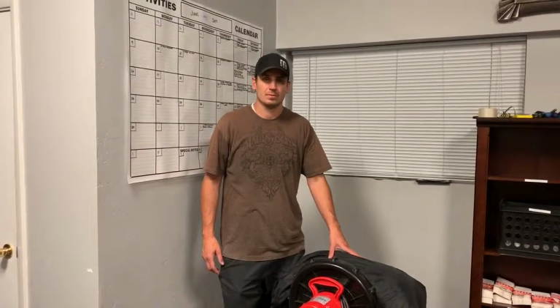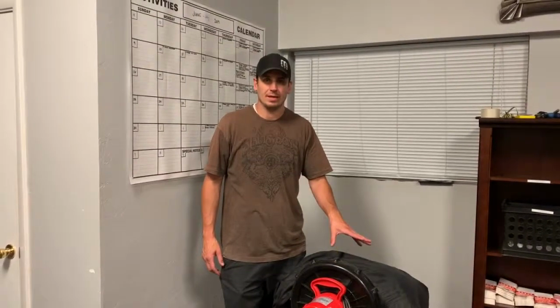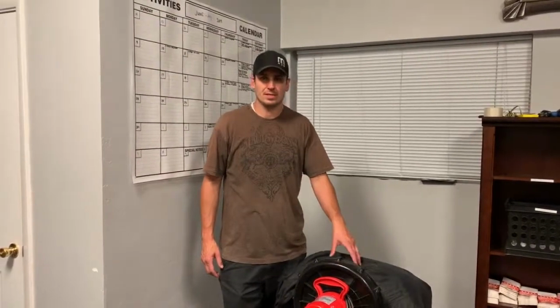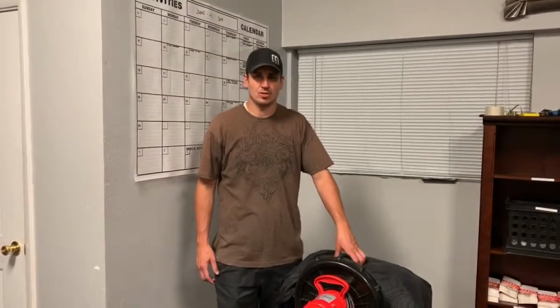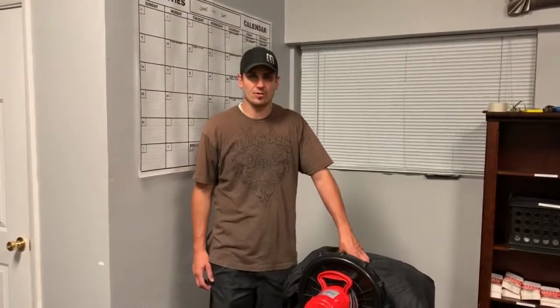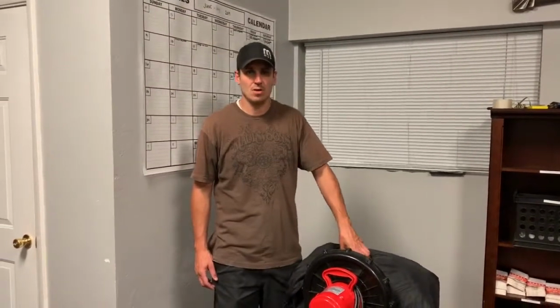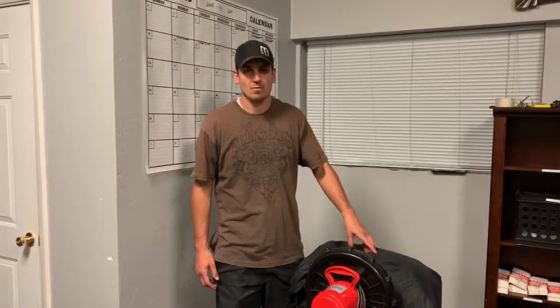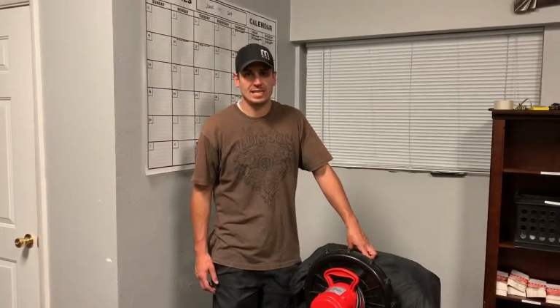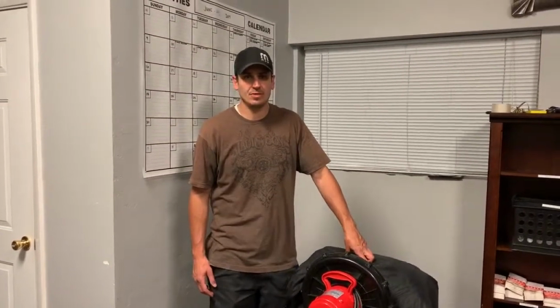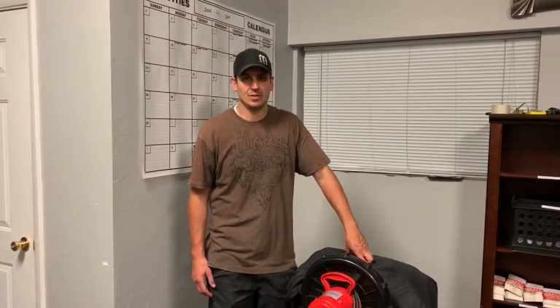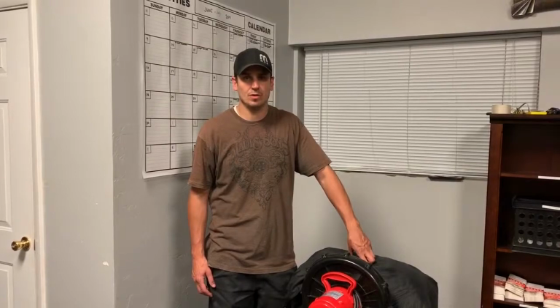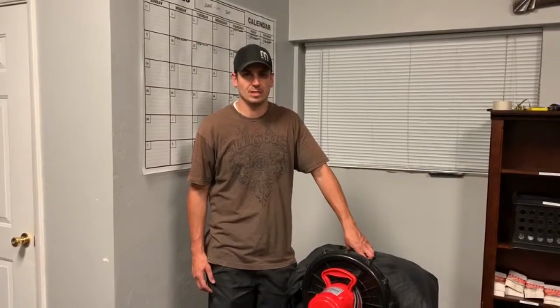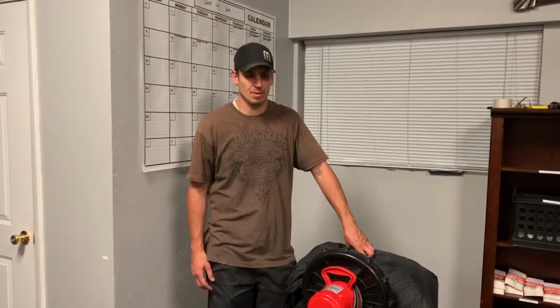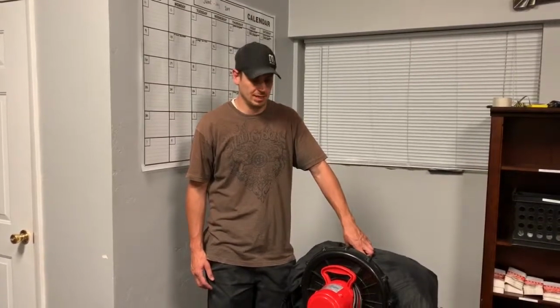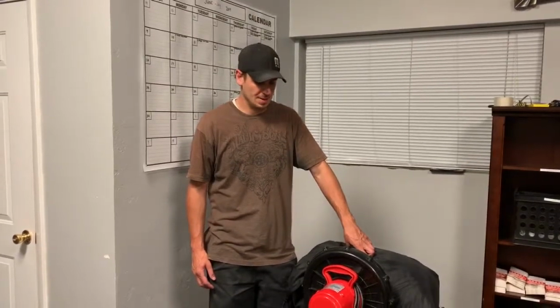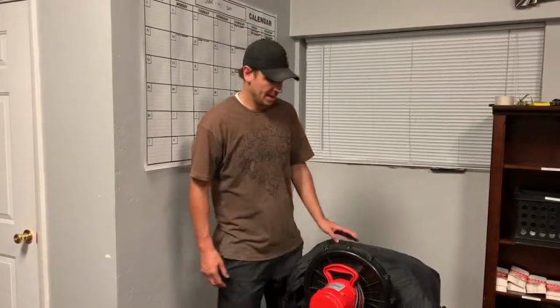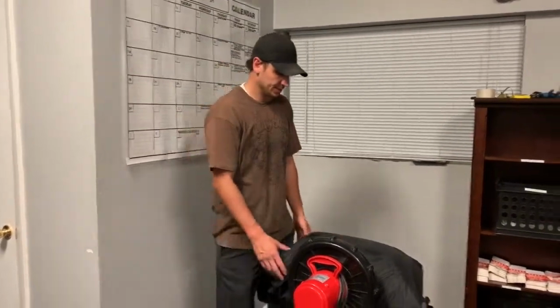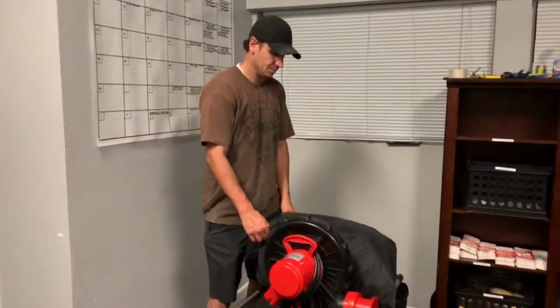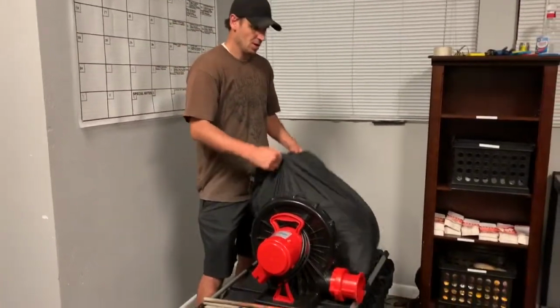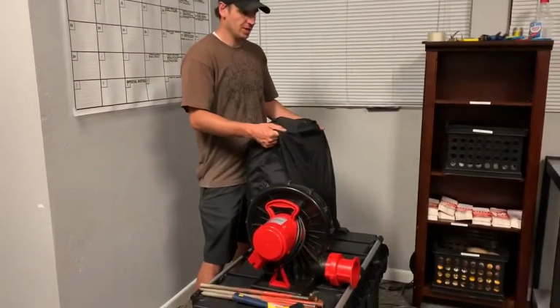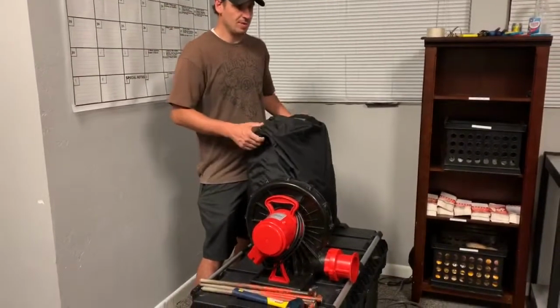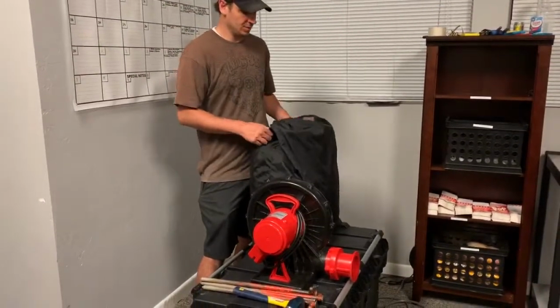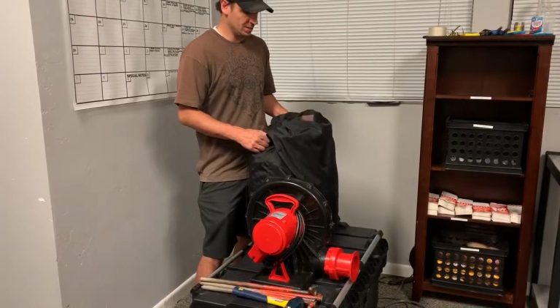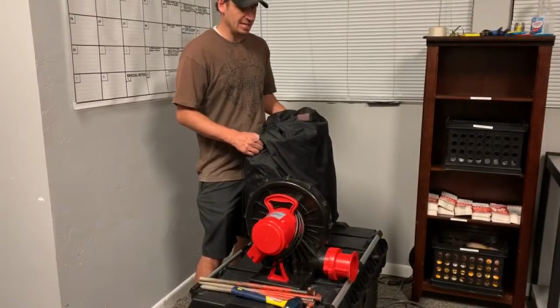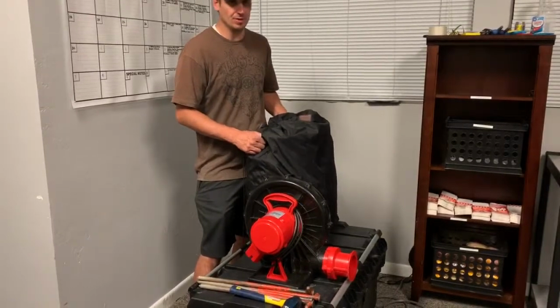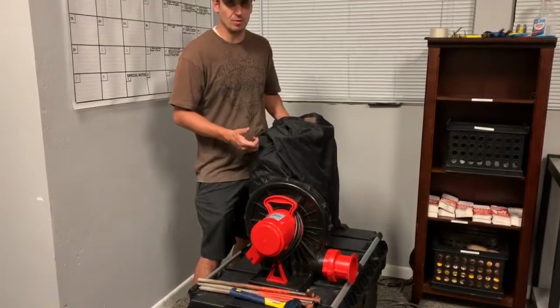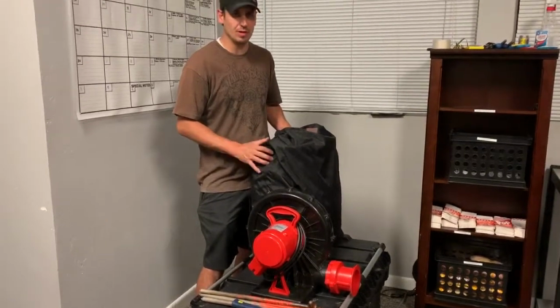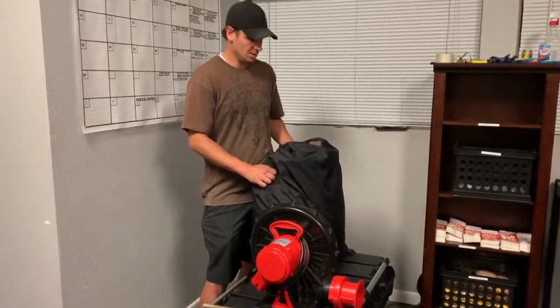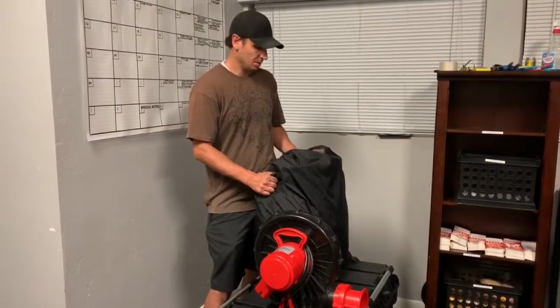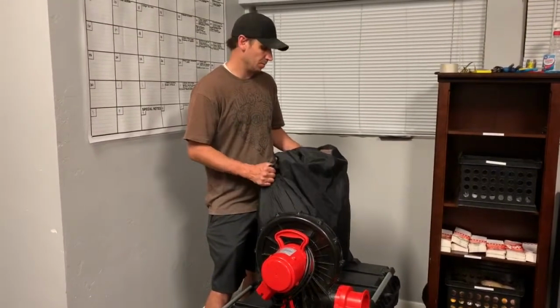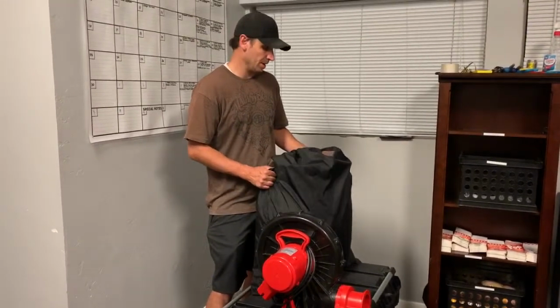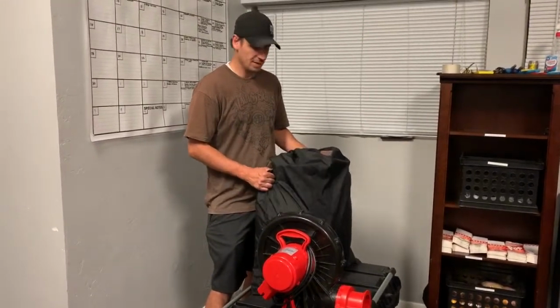Hi, this is the instructional video for the 18-foot and 23-foot cinema case packages. You get a screen — this is the 18-foot; the 23-foot is a little bit bigger than this.